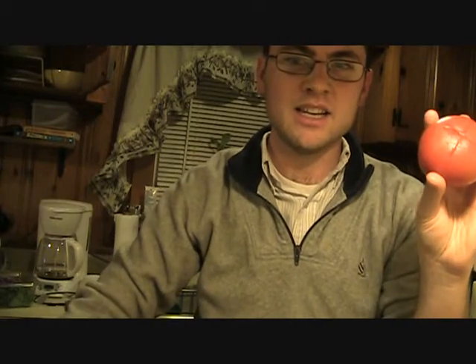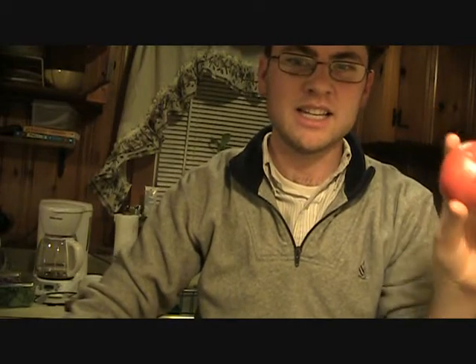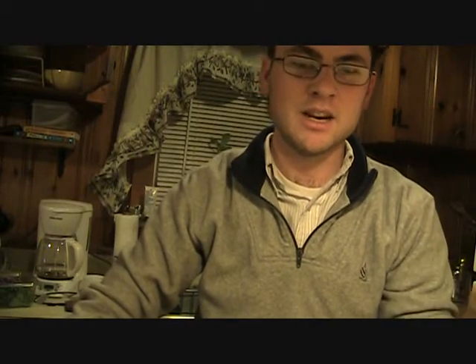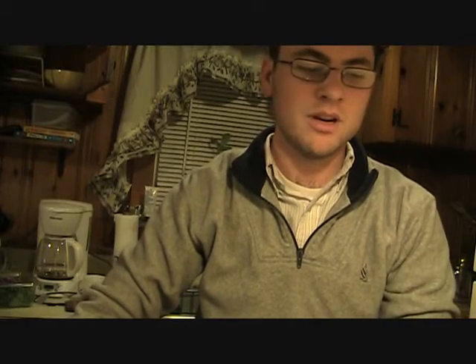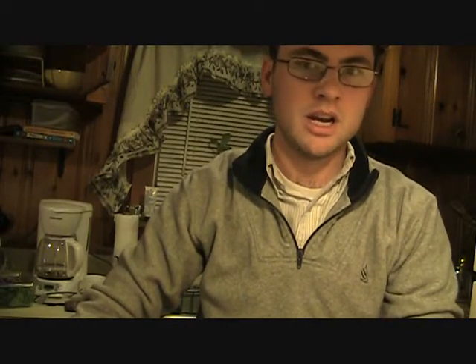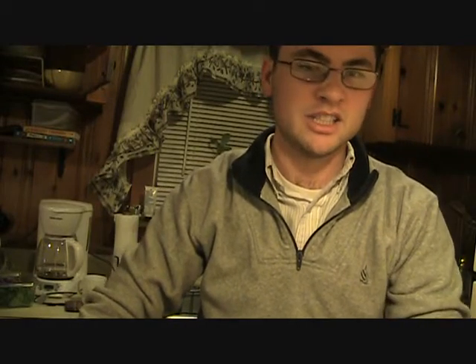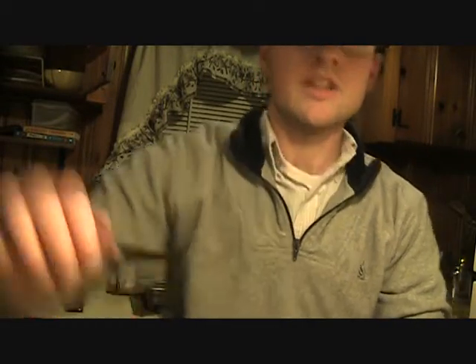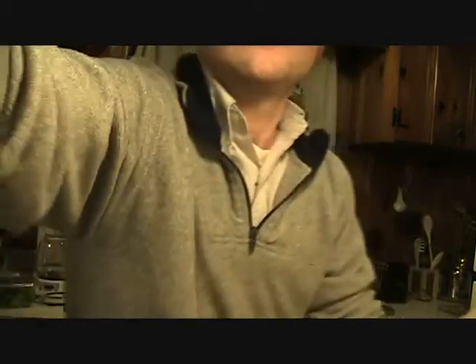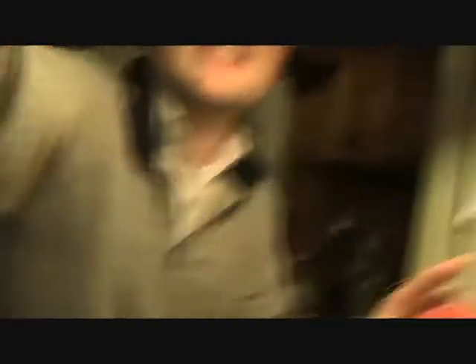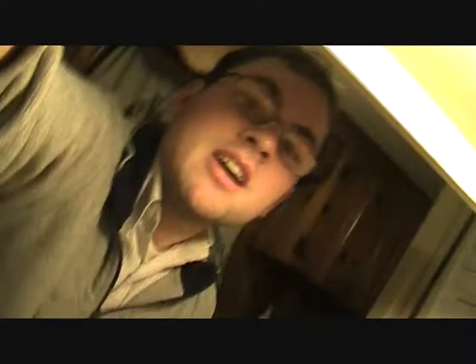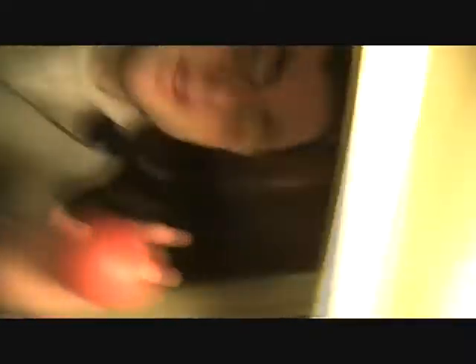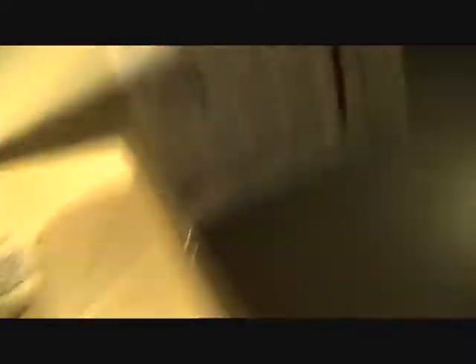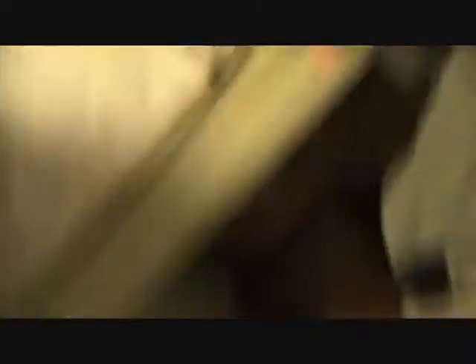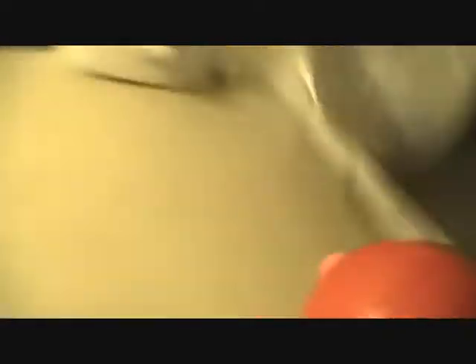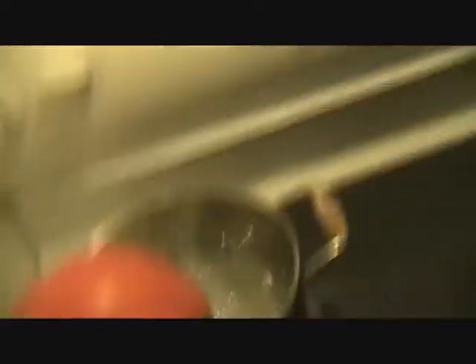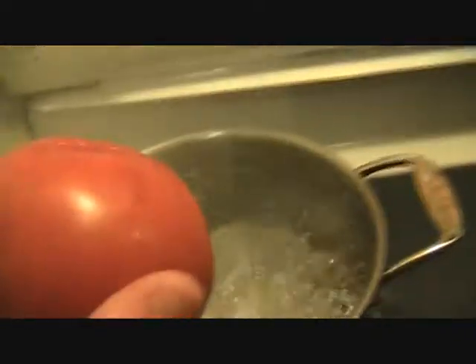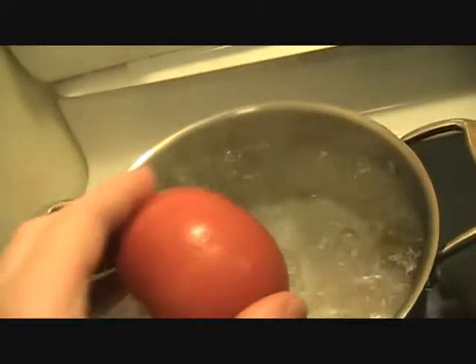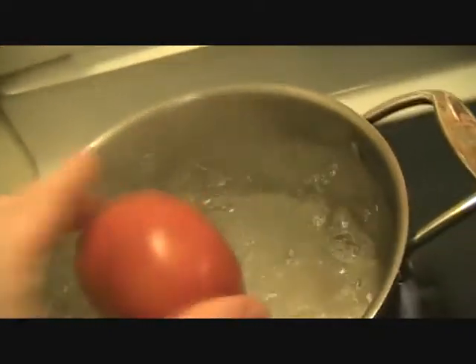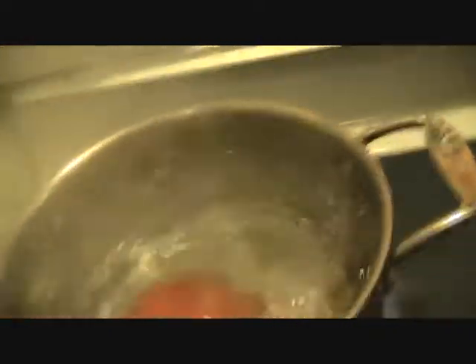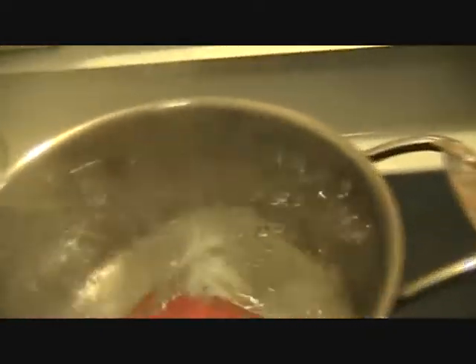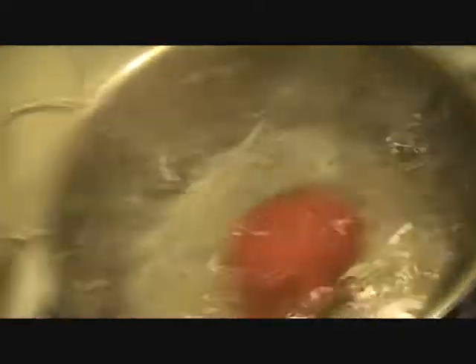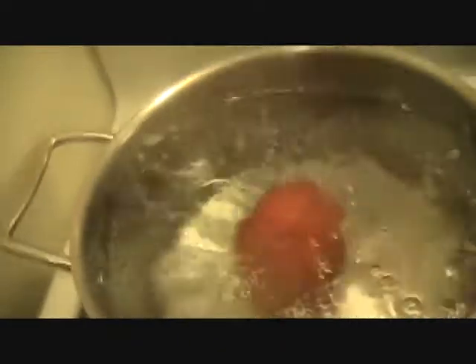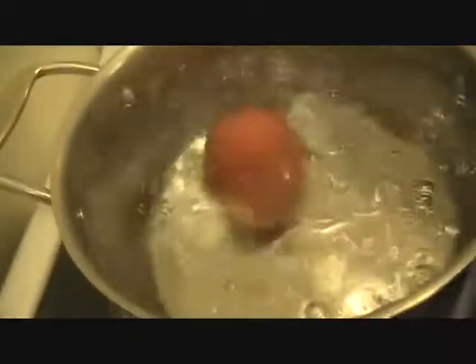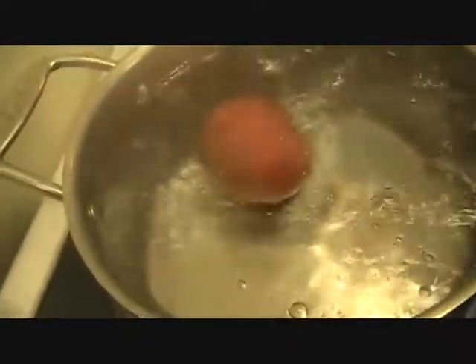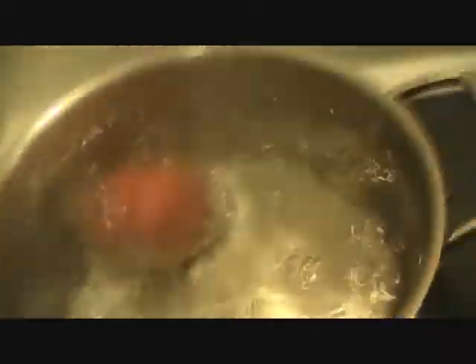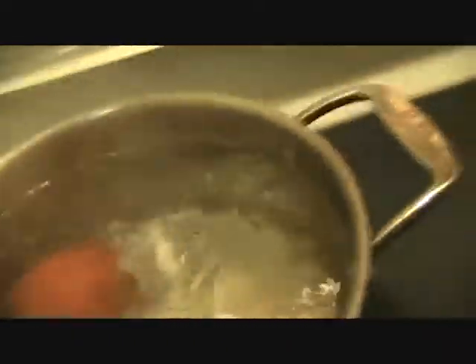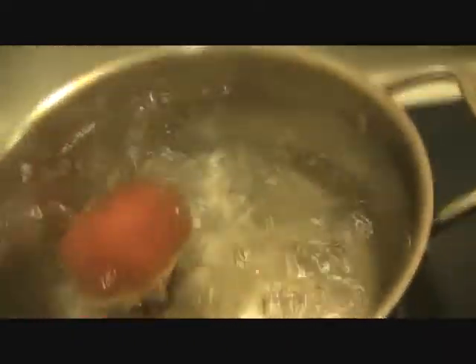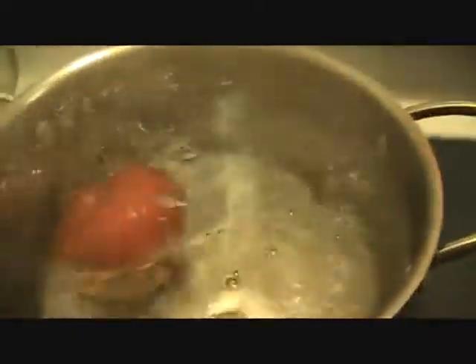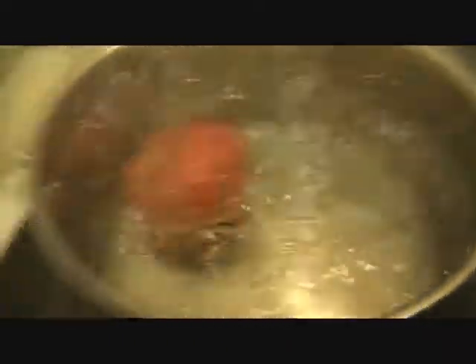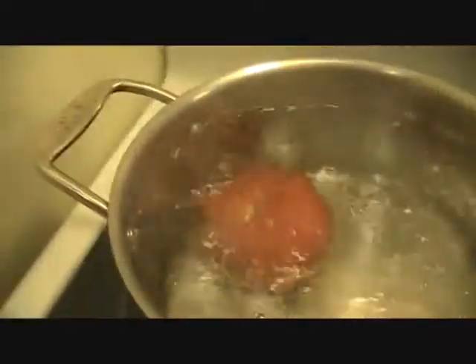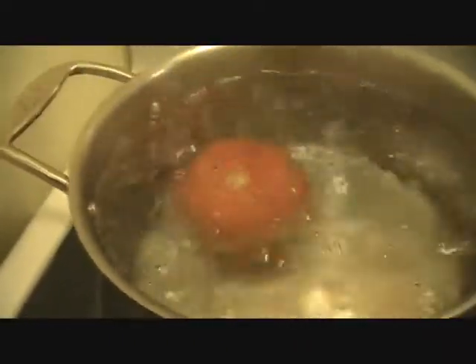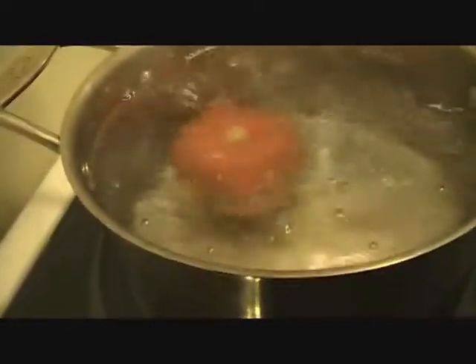Then you take the tomato and you drop it into the boiling water like so. Look at it, it's in the water — it's going to be in there for a few seconds.